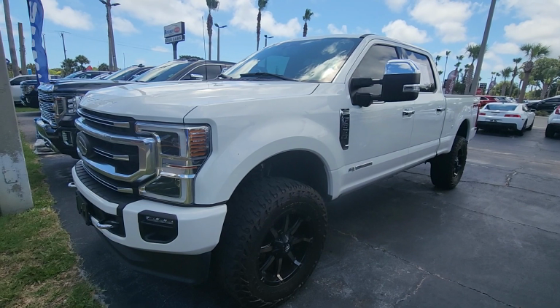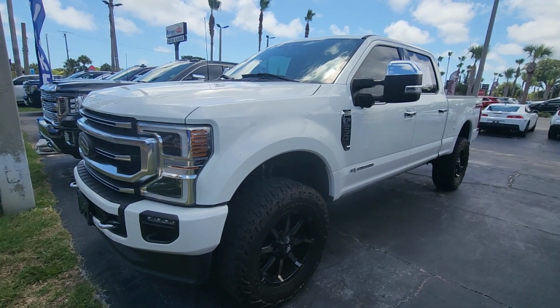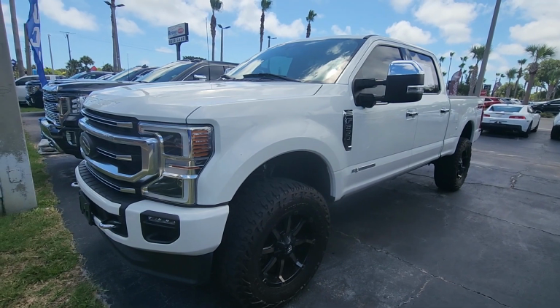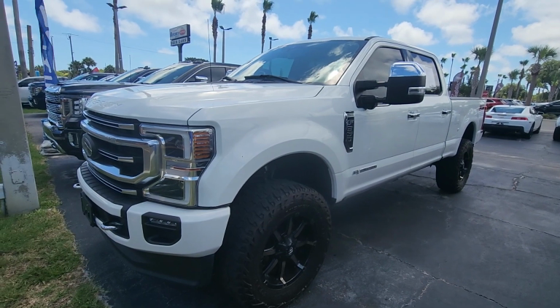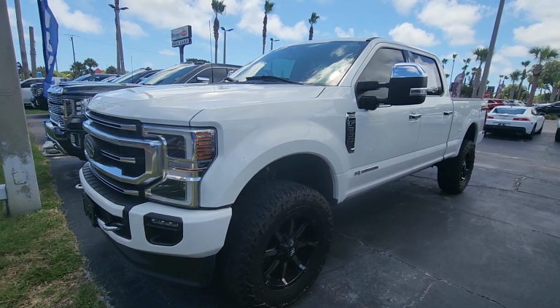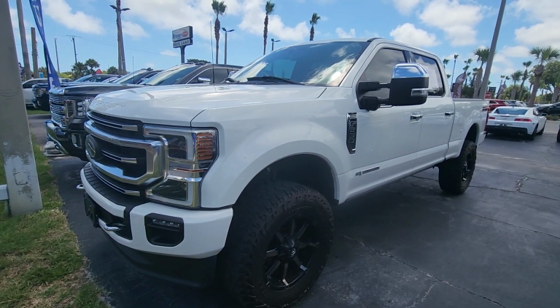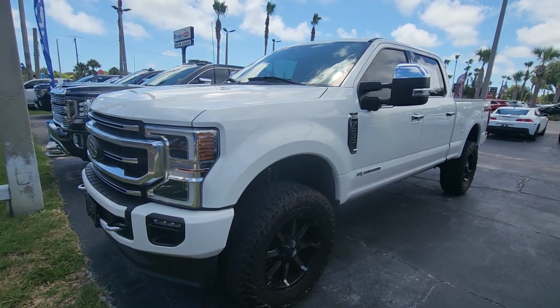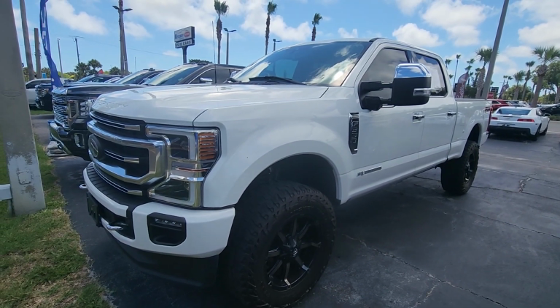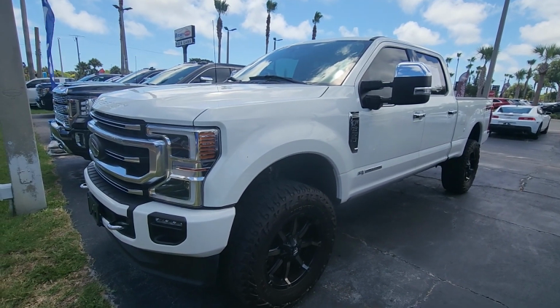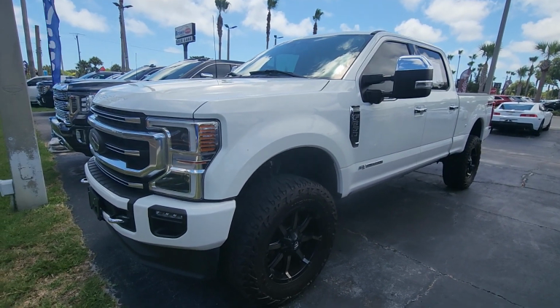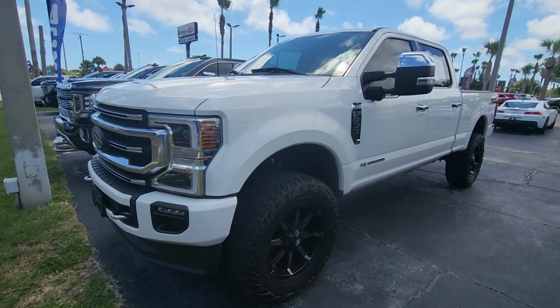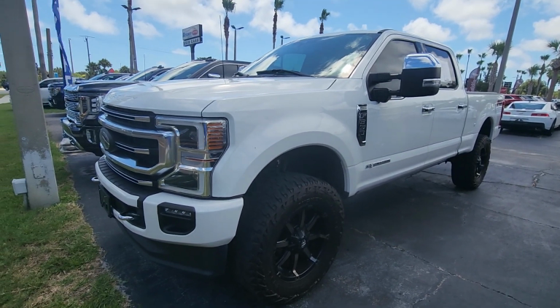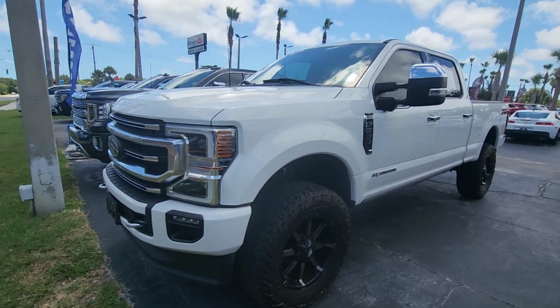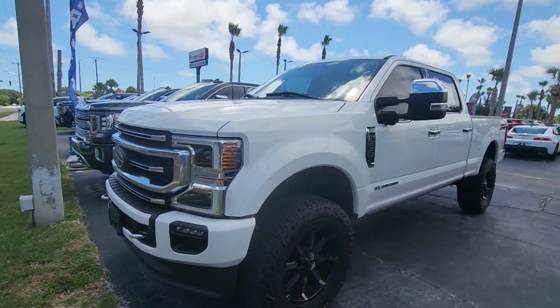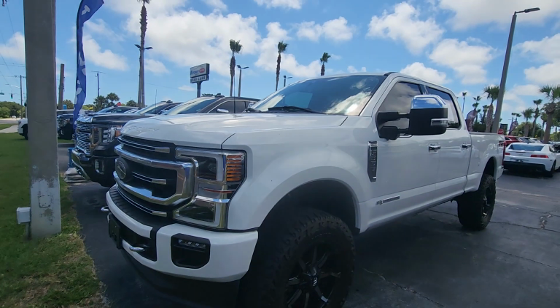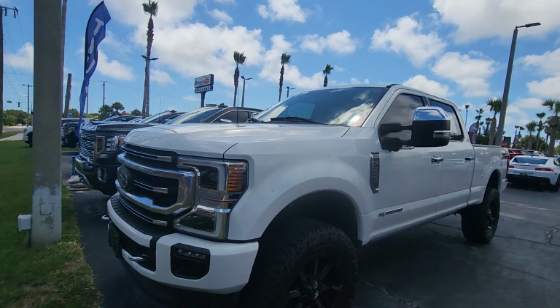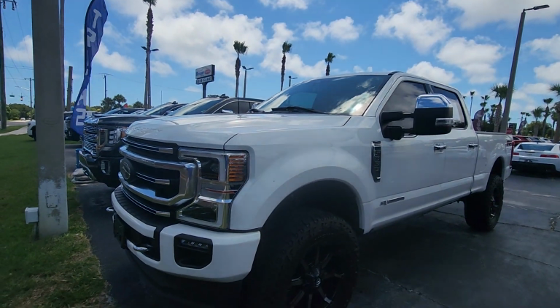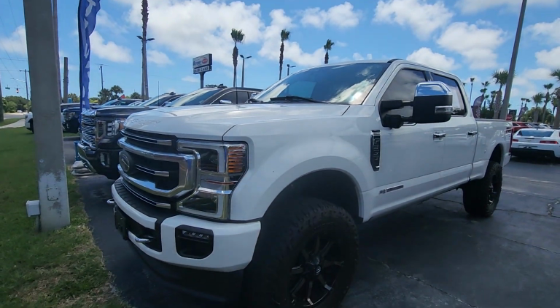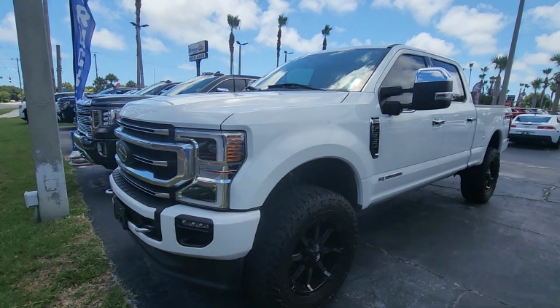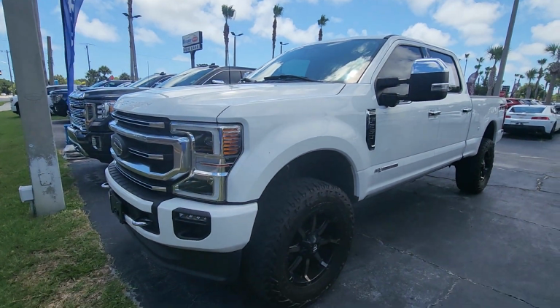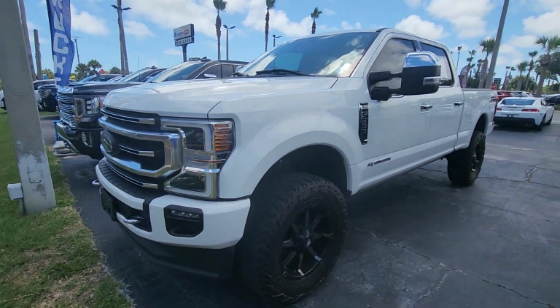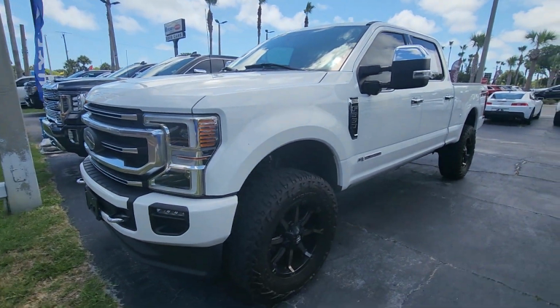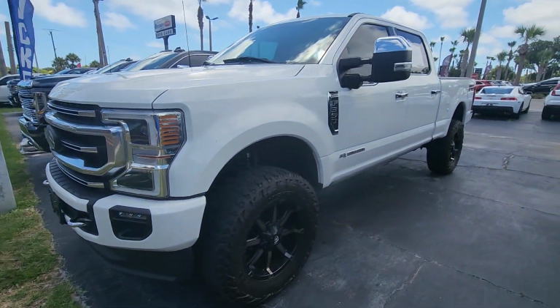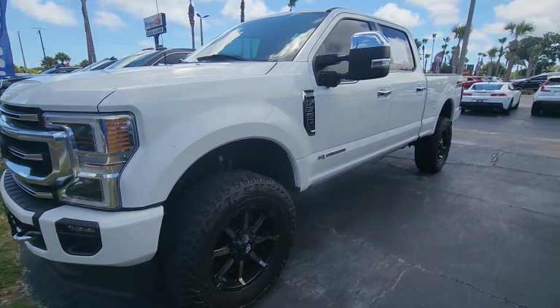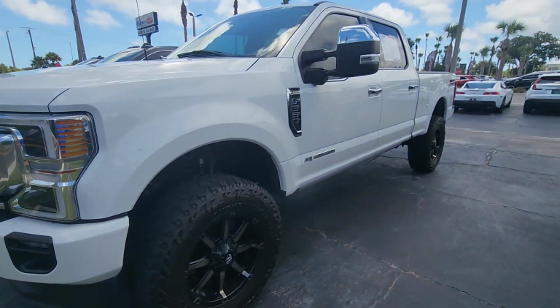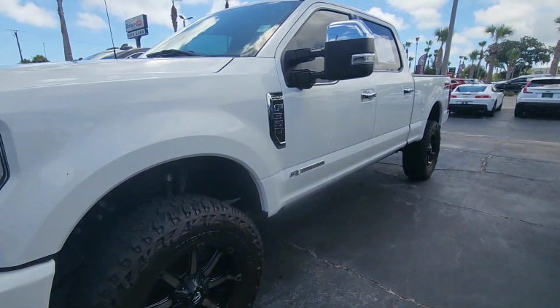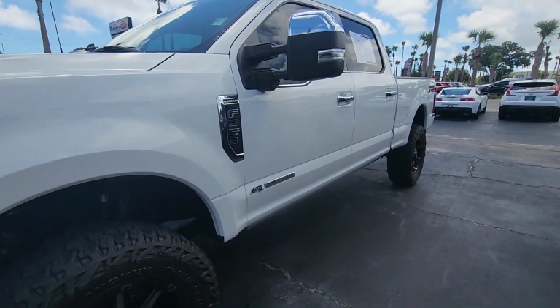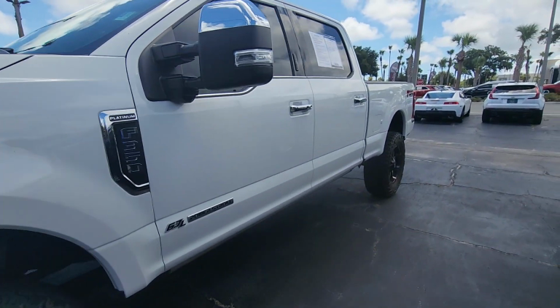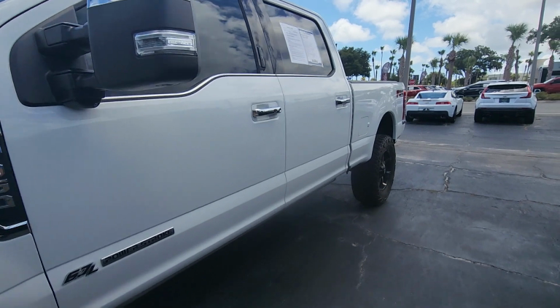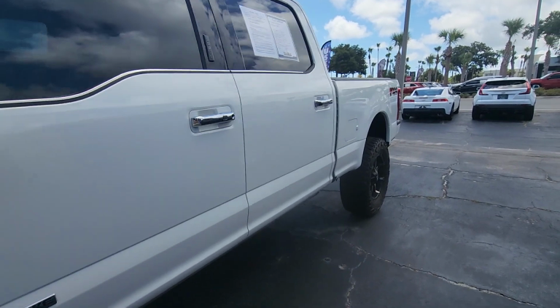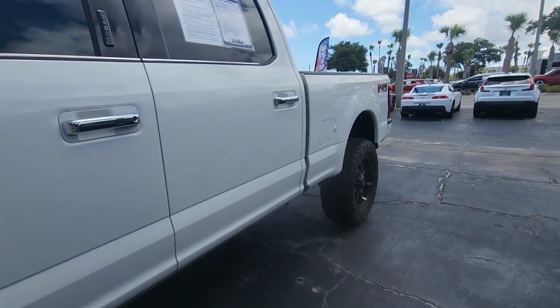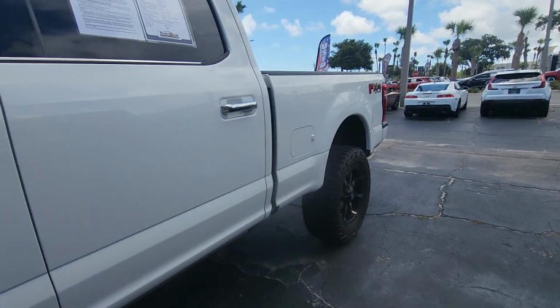It does have 56,000 miles. It is white in color, as you can see. It has a slight lift on it. It's a 6.7 liter Power Stroke.